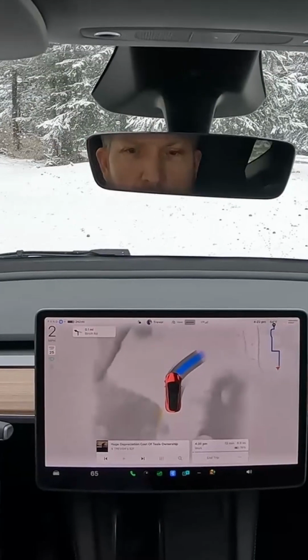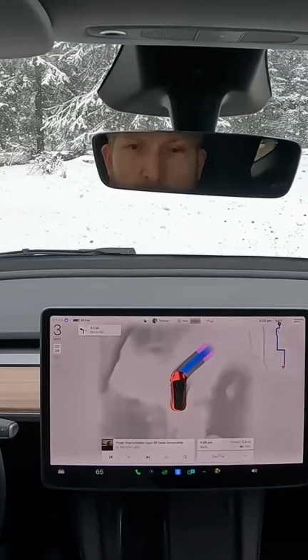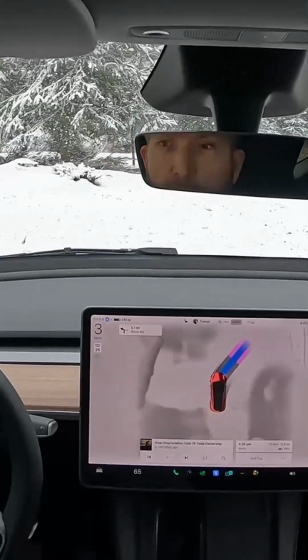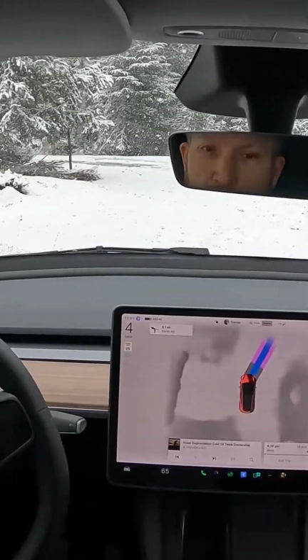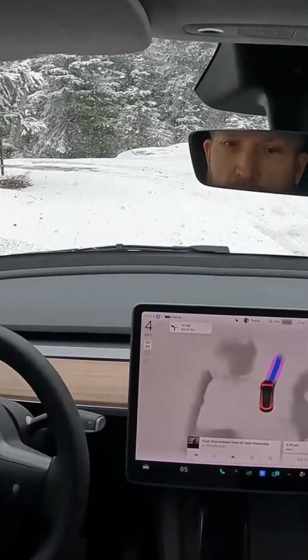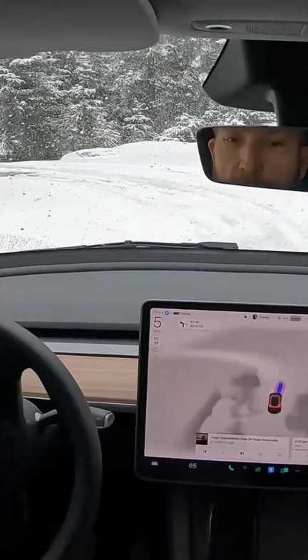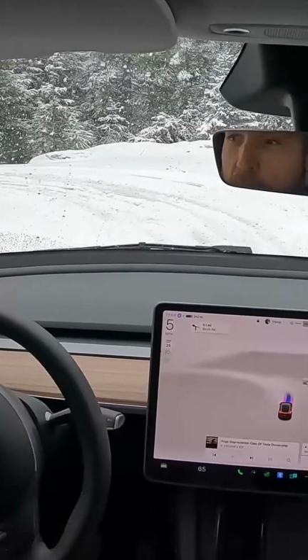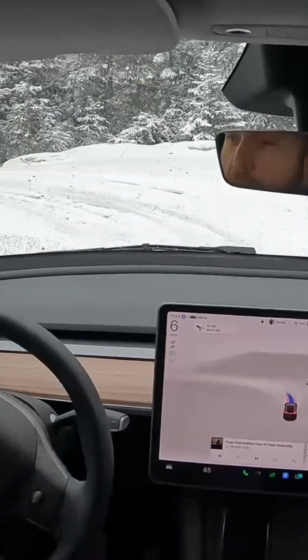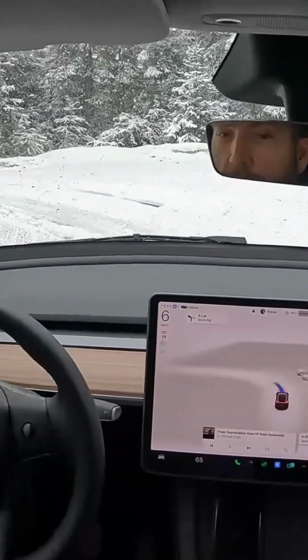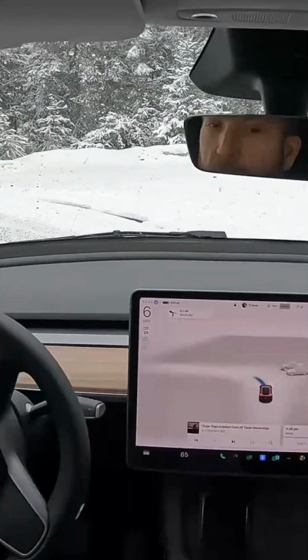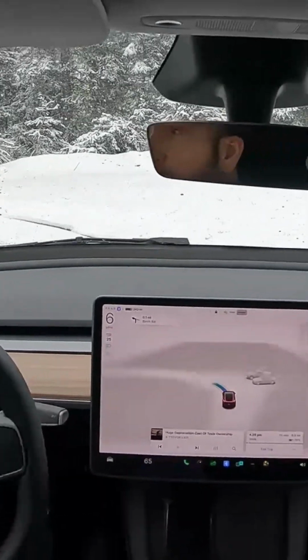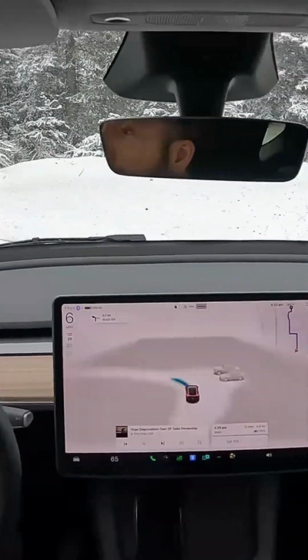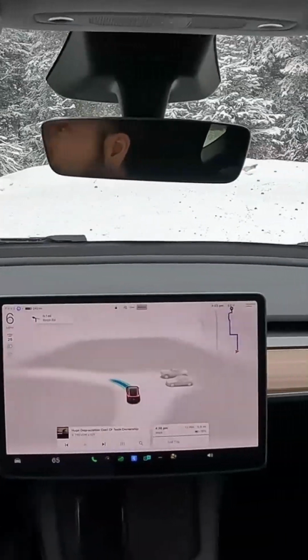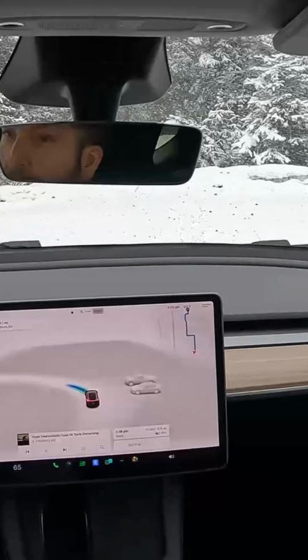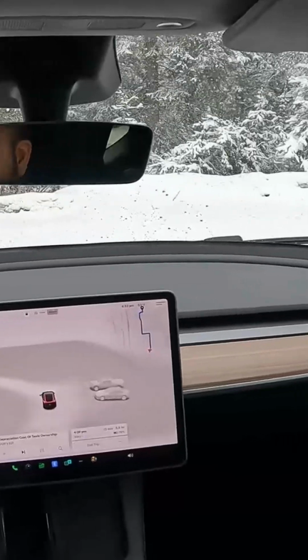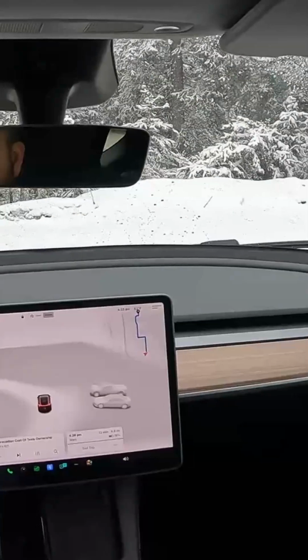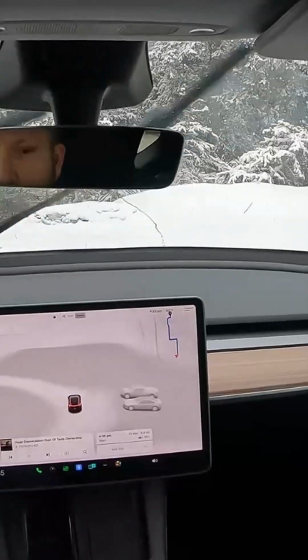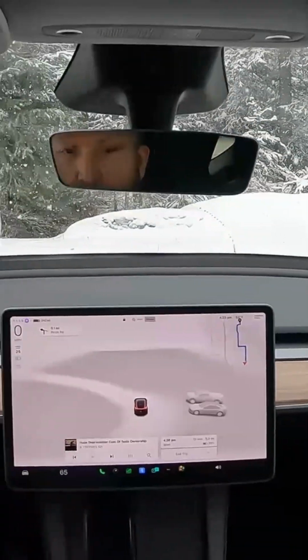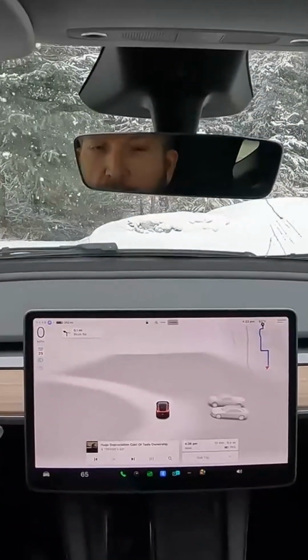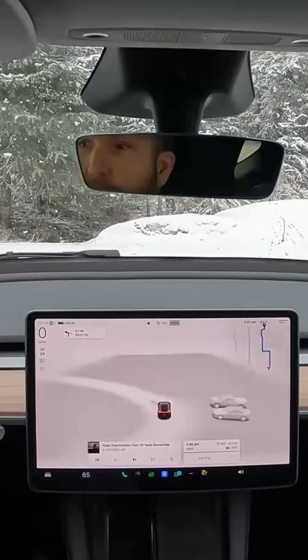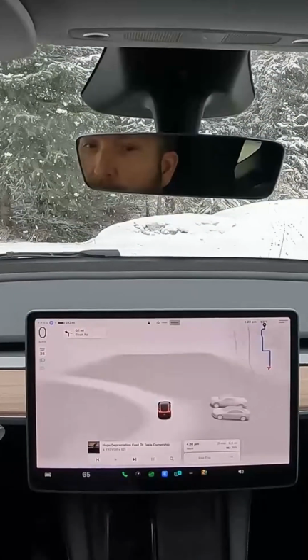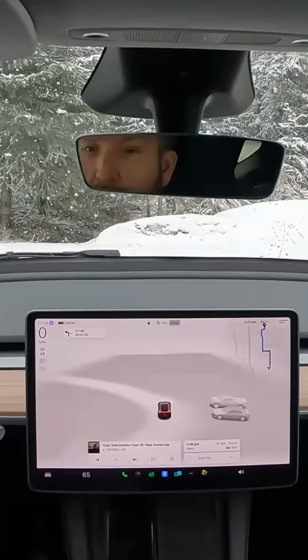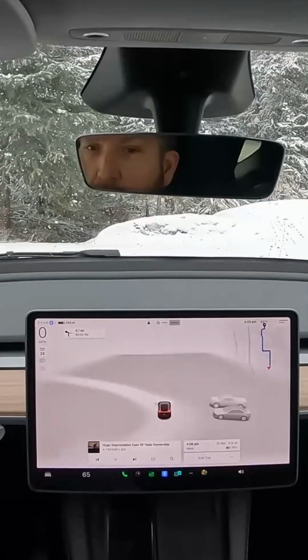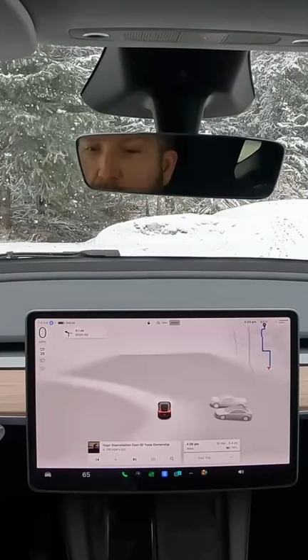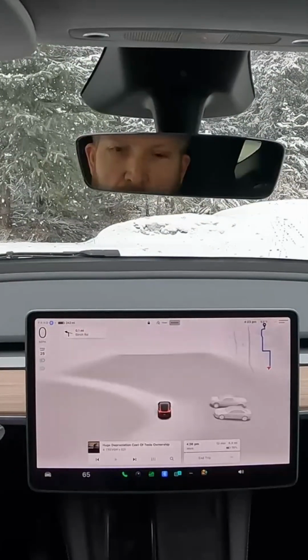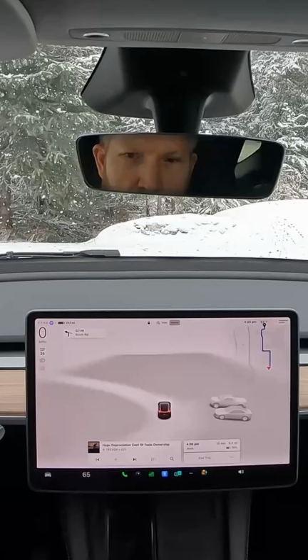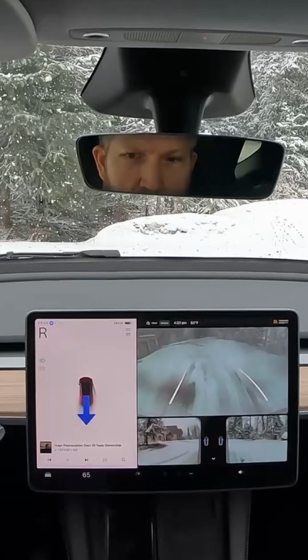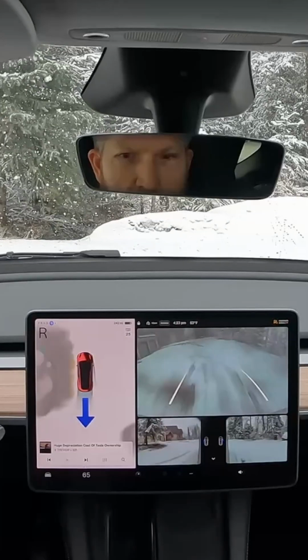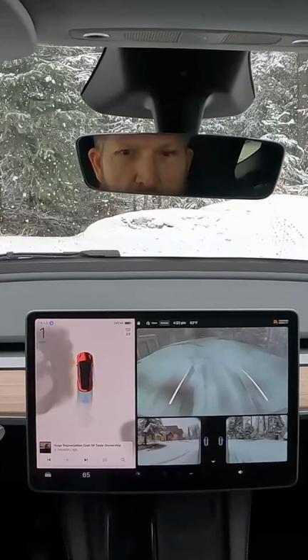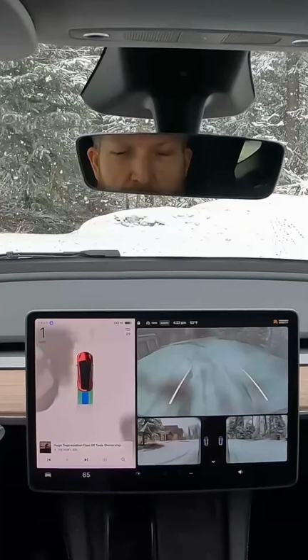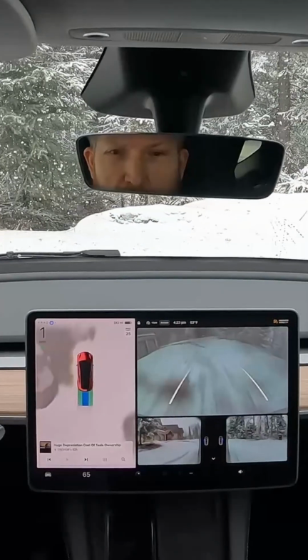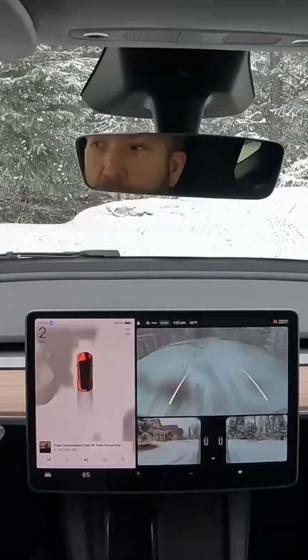But first off here, we're coming out of the driveway and FSD is having an issue seeing what's going on. Not quite sure what was going on — the wipers were cleaning off the windshield, but it kind of struggled with where to go.